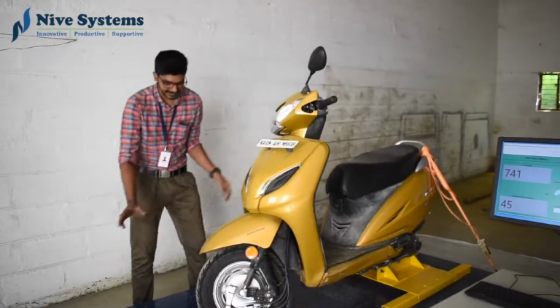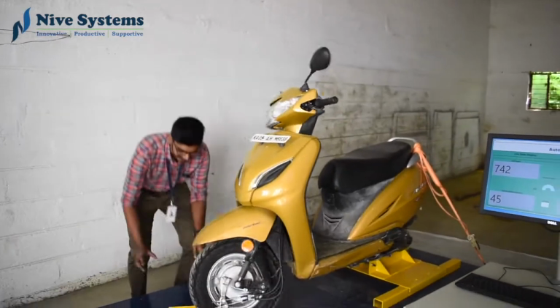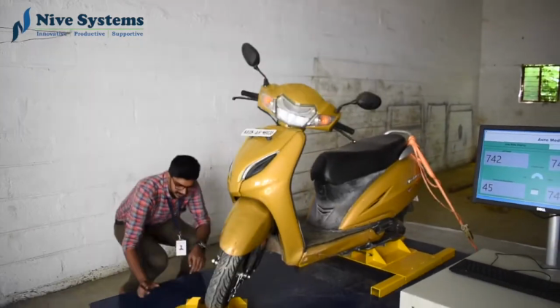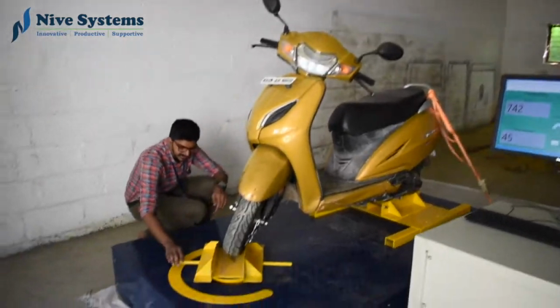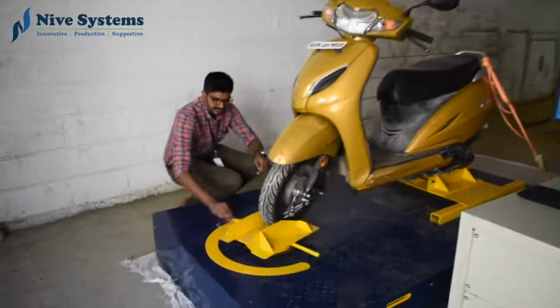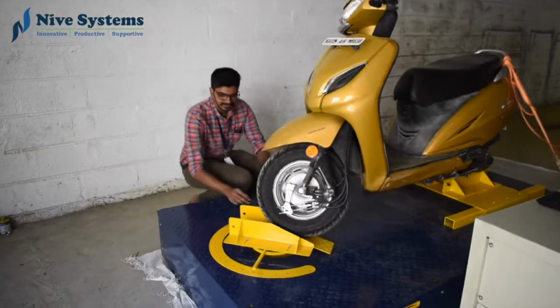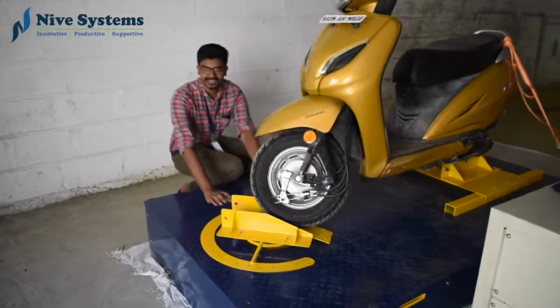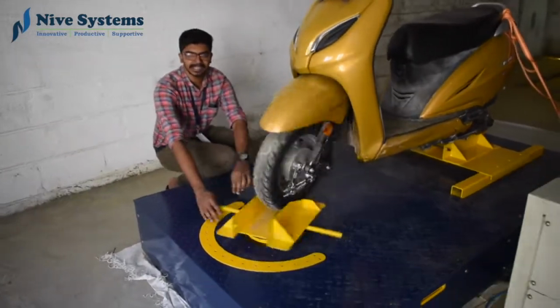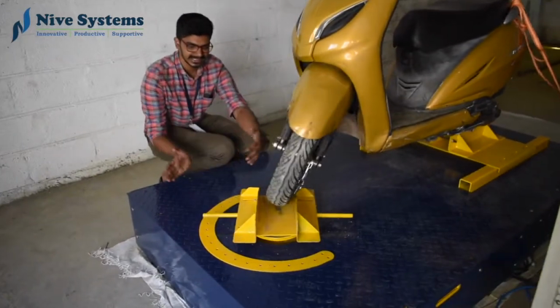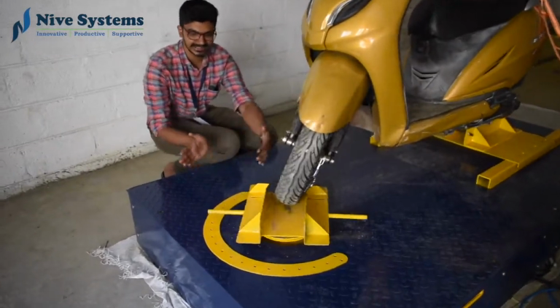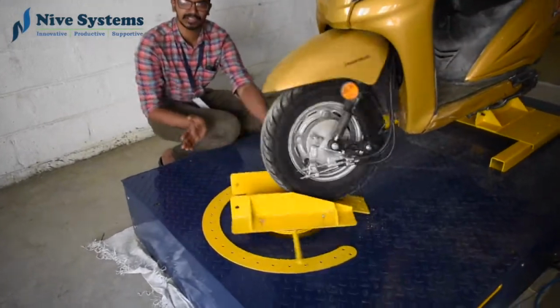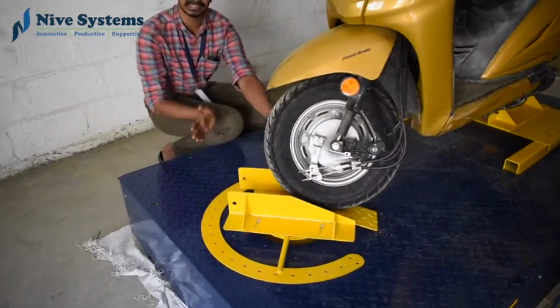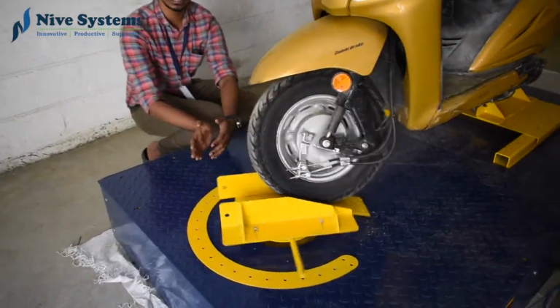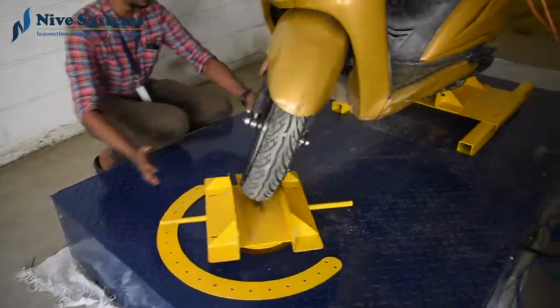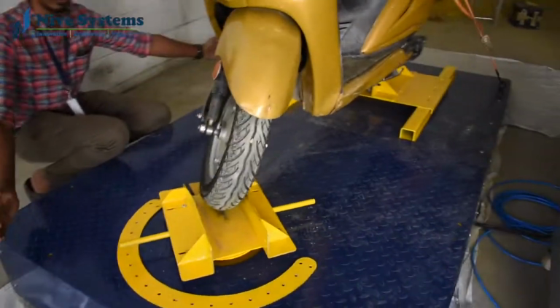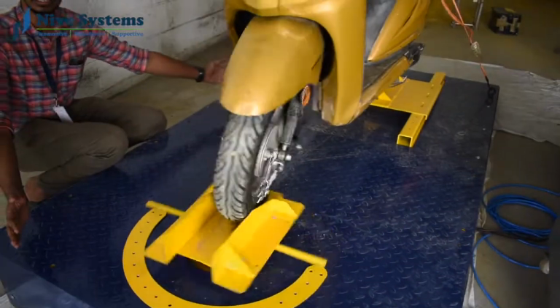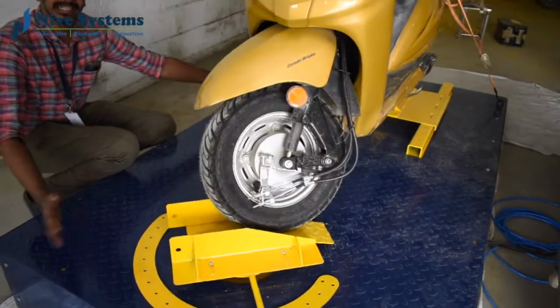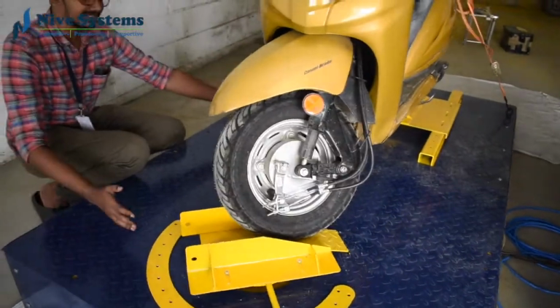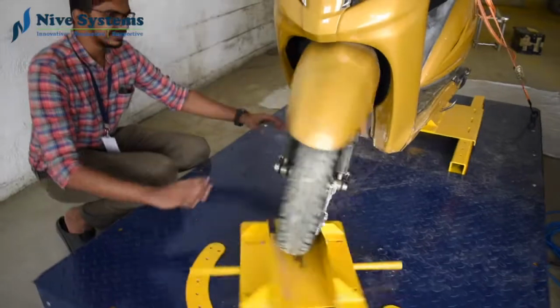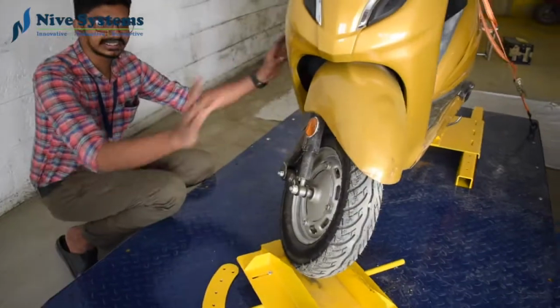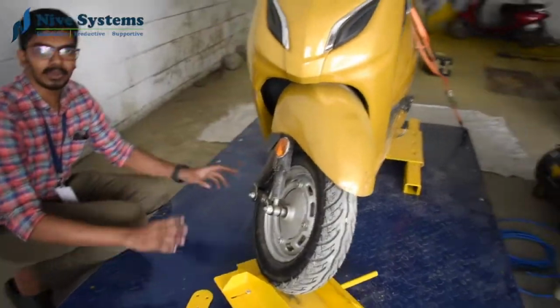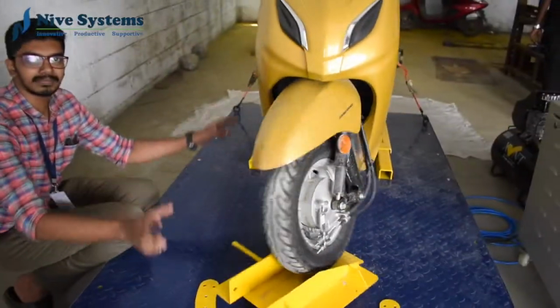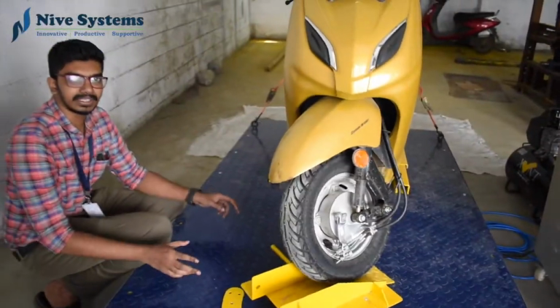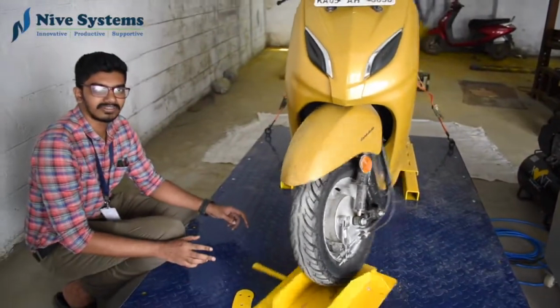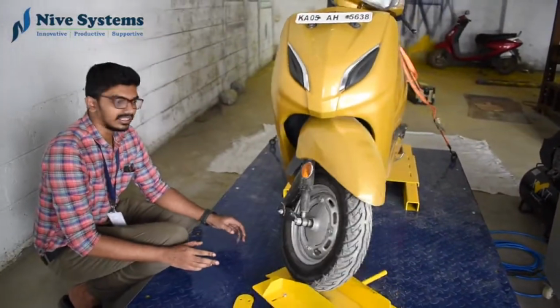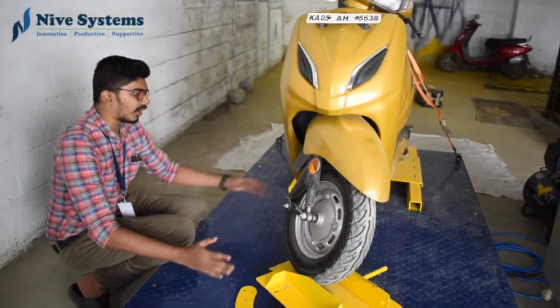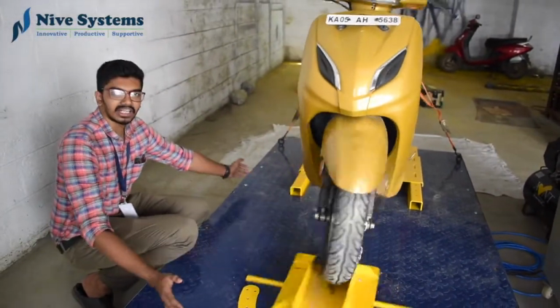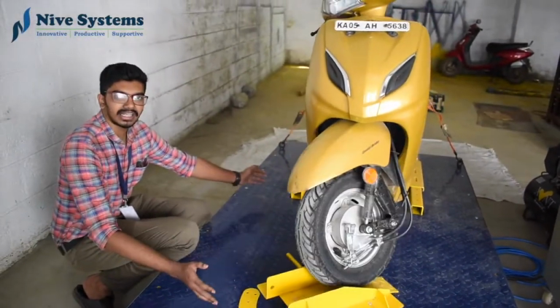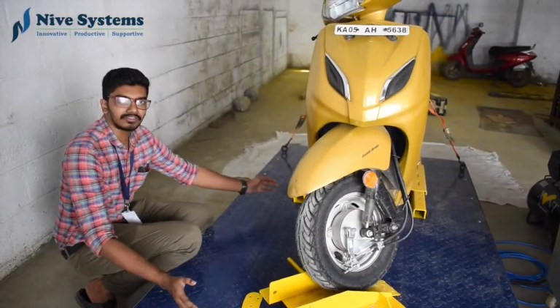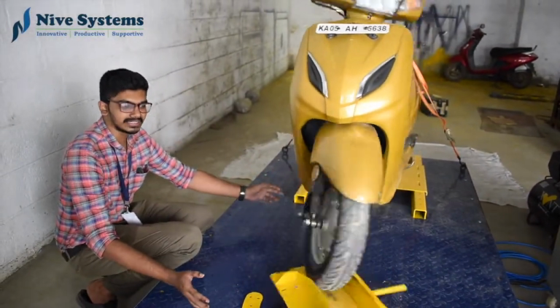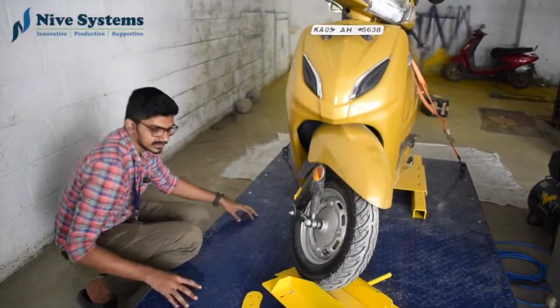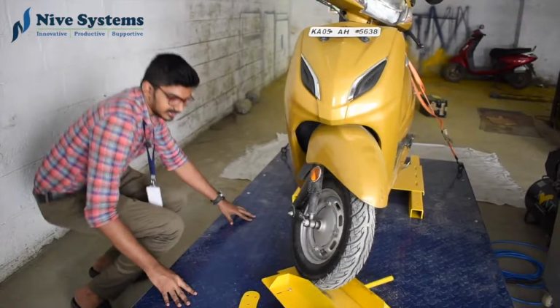The size of the wheel is adjustable — we can tighten or loosen based on the size of the vehicle. So it's customizable and can be used for all kinds of two wheelers.